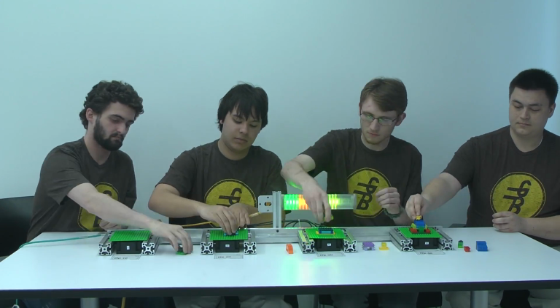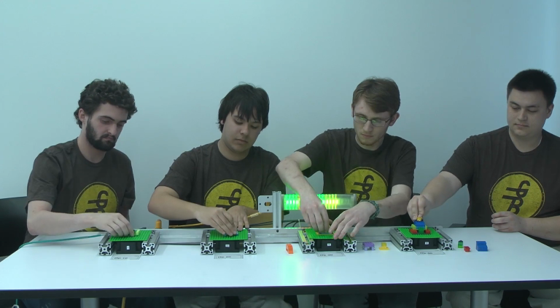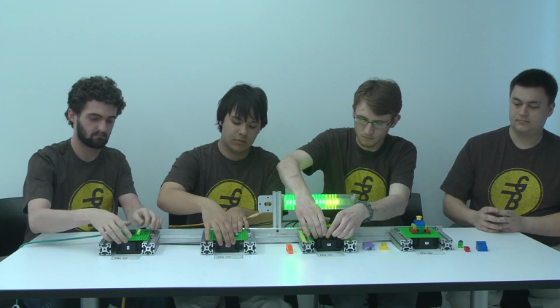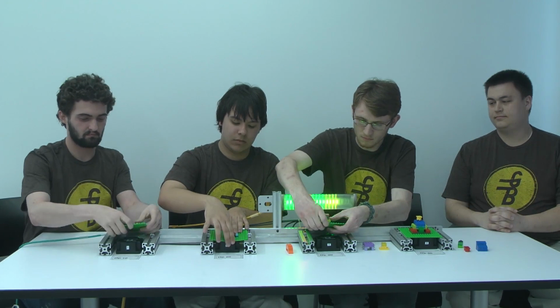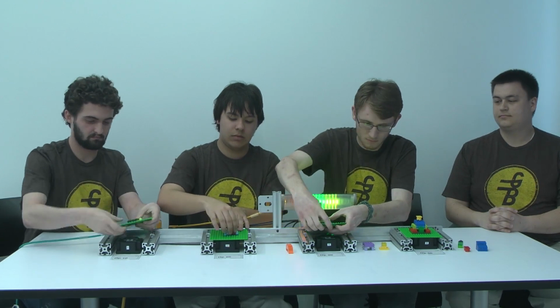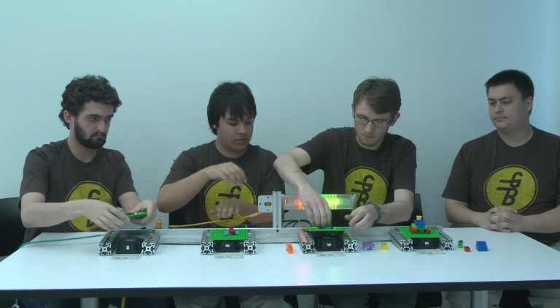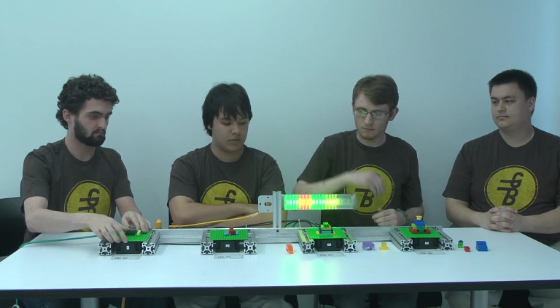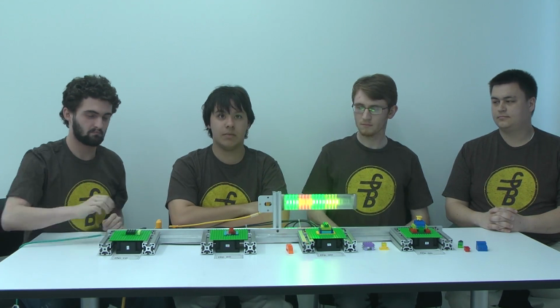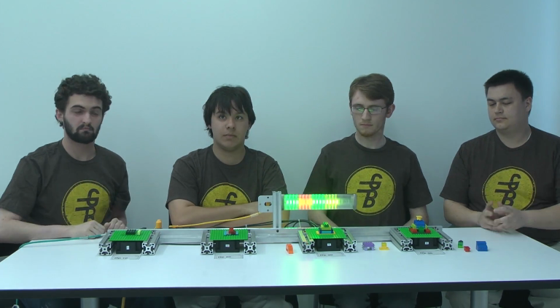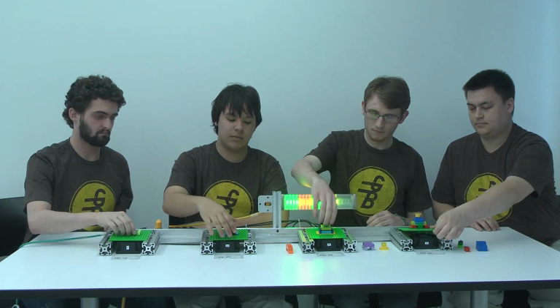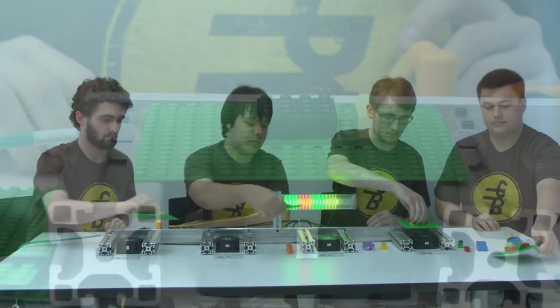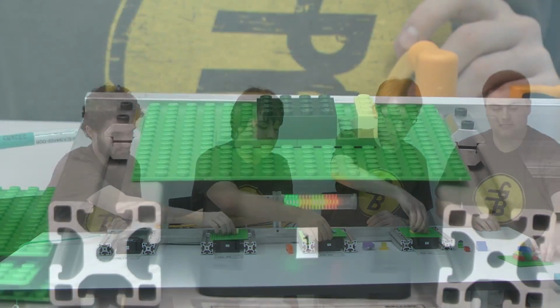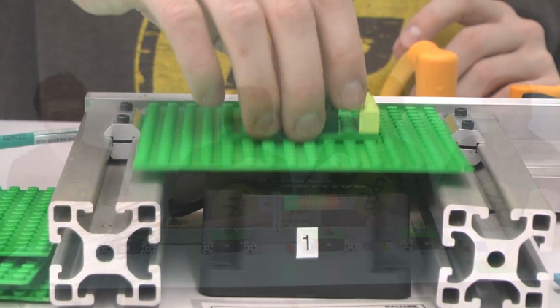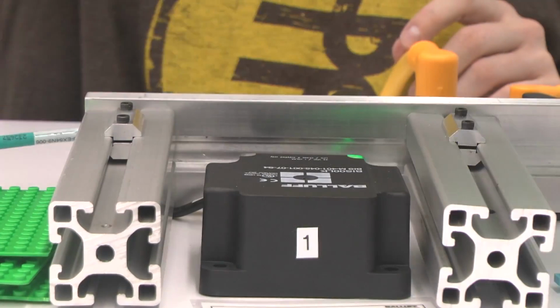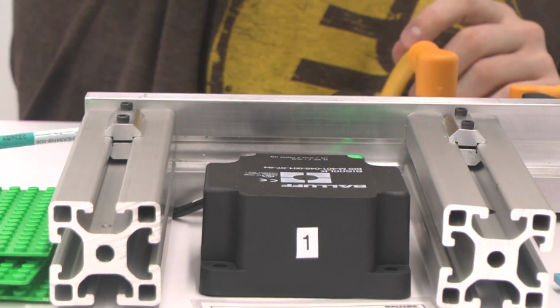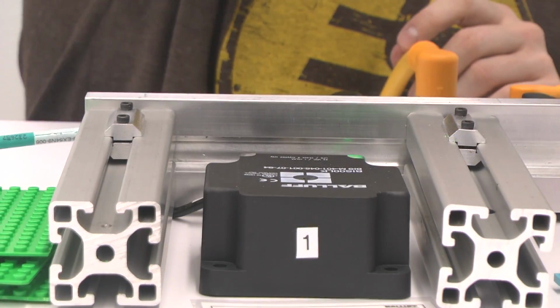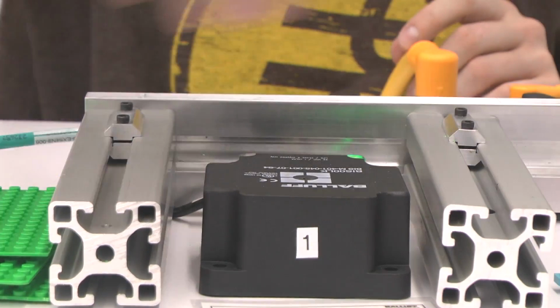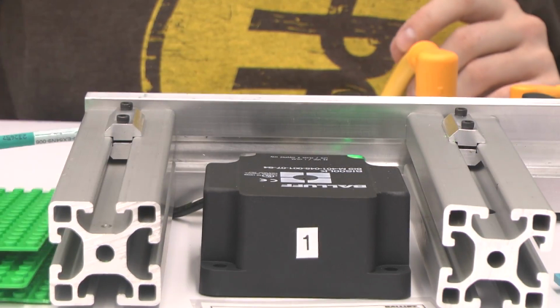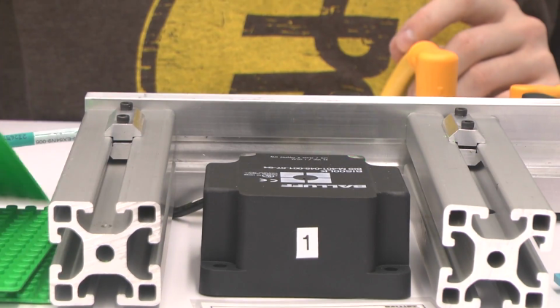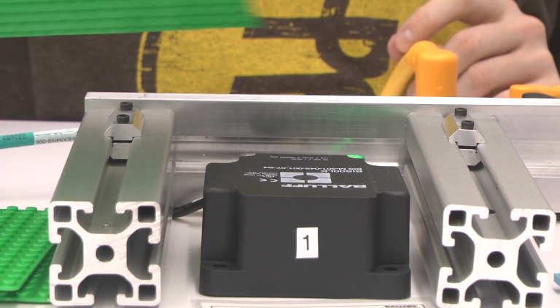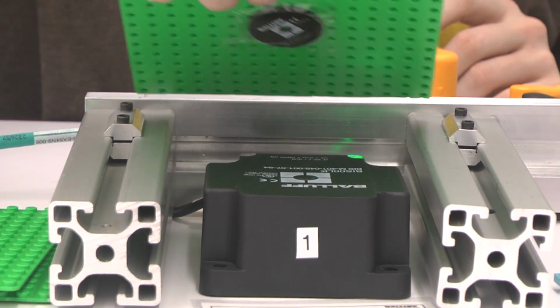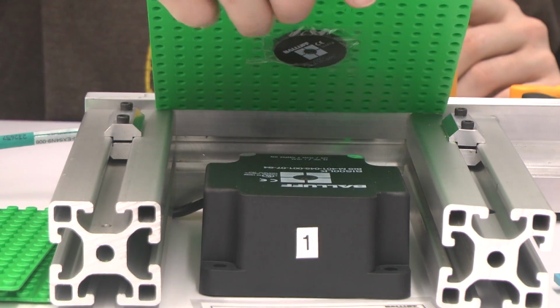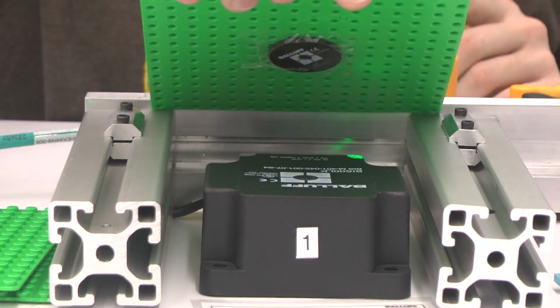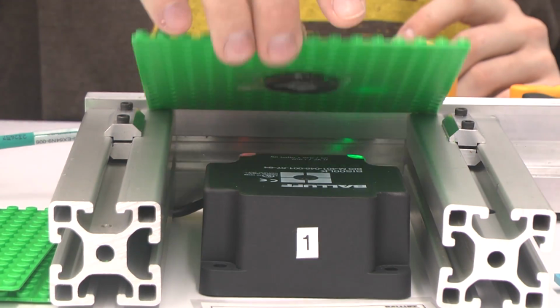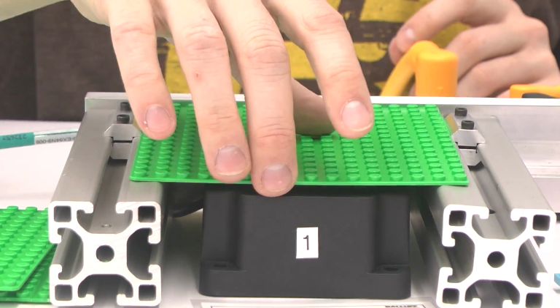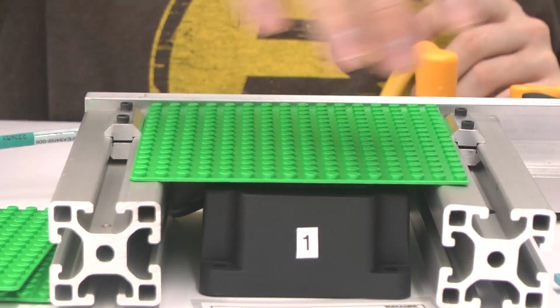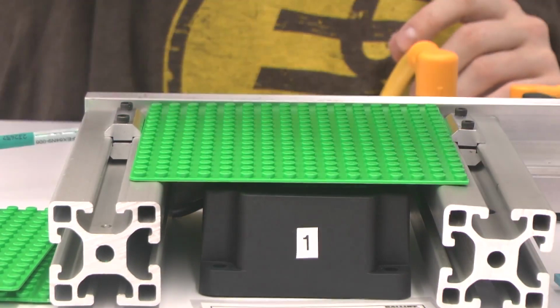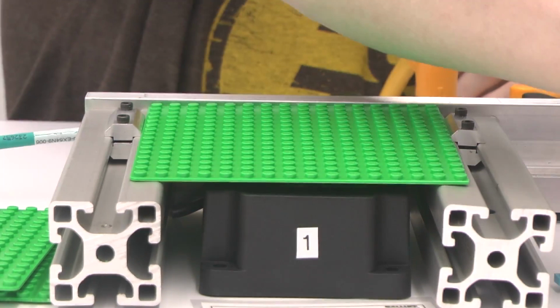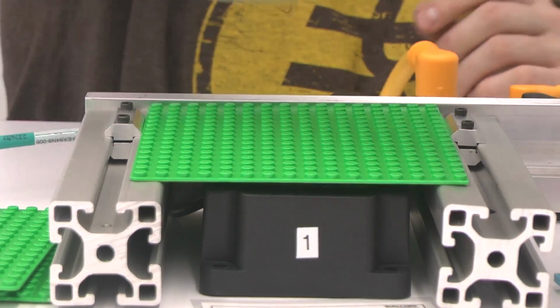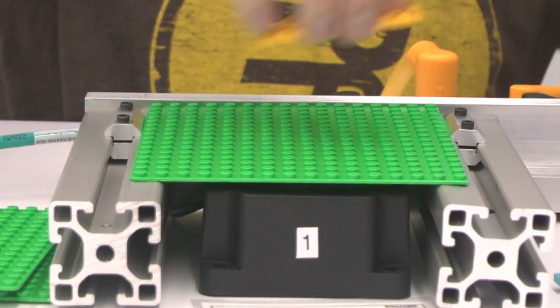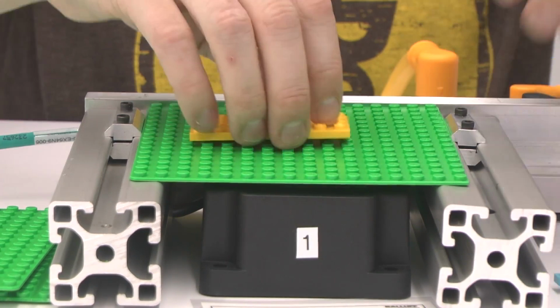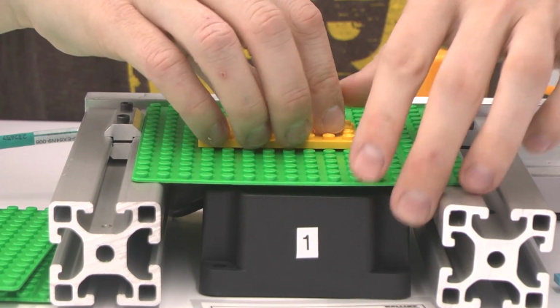RFID is used to provide work-in-process traceability, and a tag is used on each pallet which holds the information of which model is to be built in the assembly process.